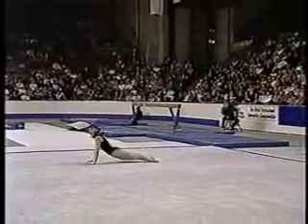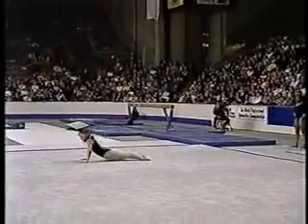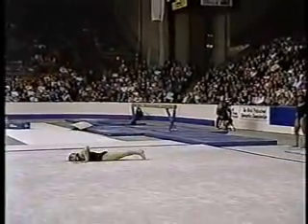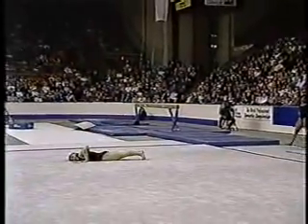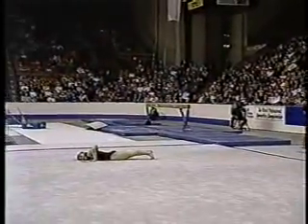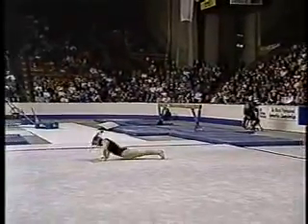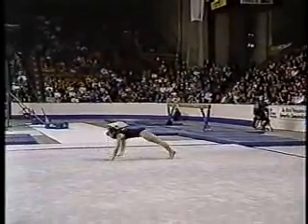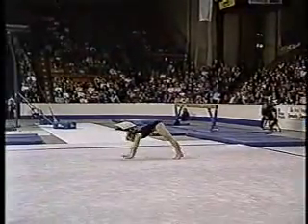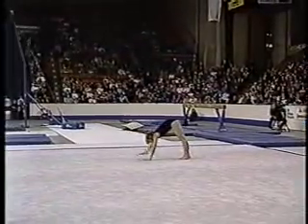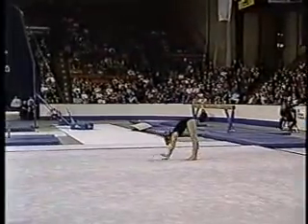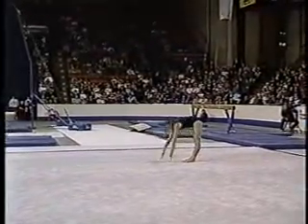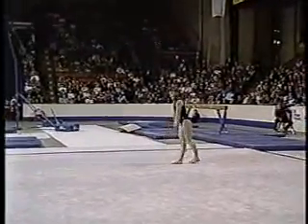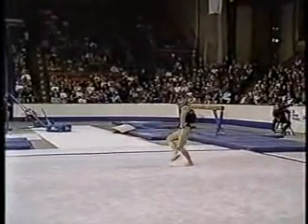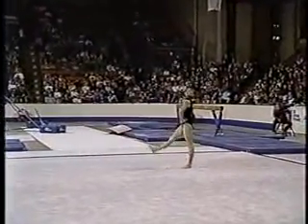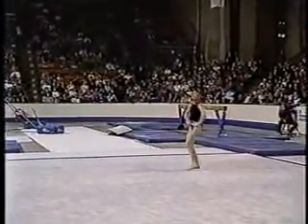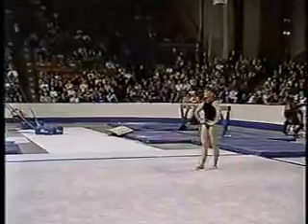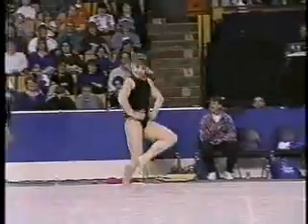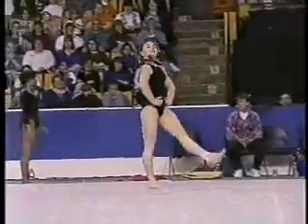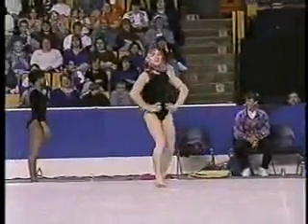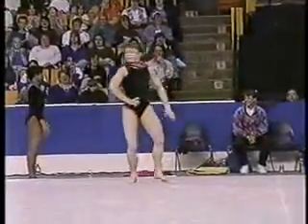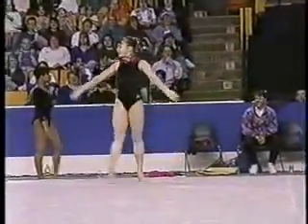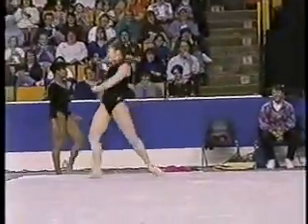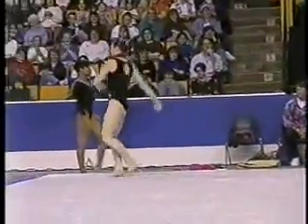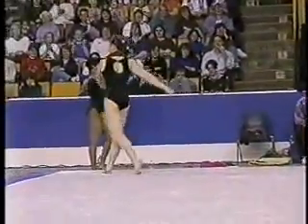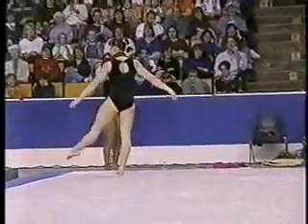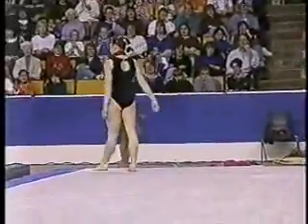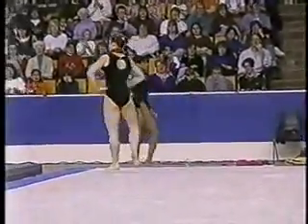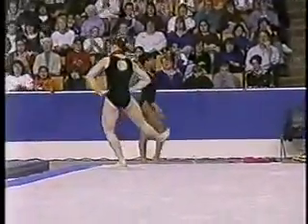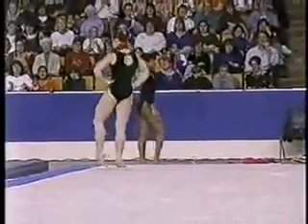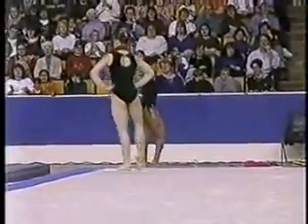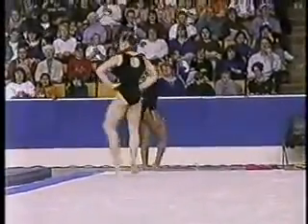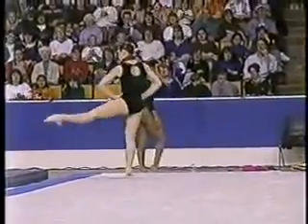Even though Lillia's having fun with this routine, she still shows her great technique. She's getting control of her feet, nice turnout, which makes the whole routine that much clearer. Fun to watch.